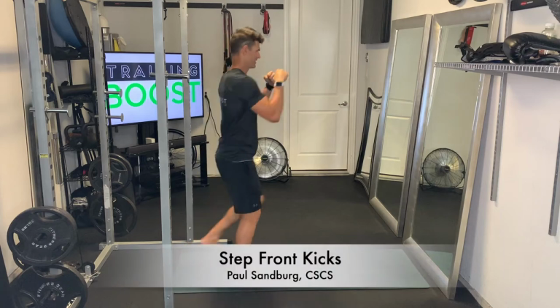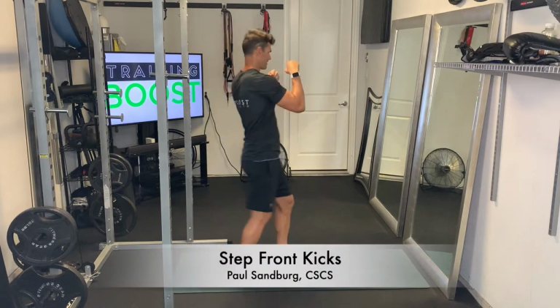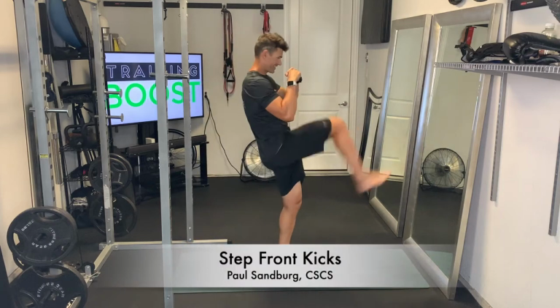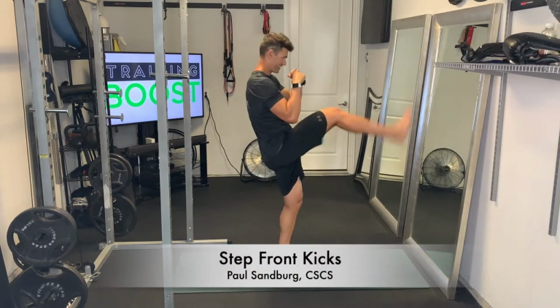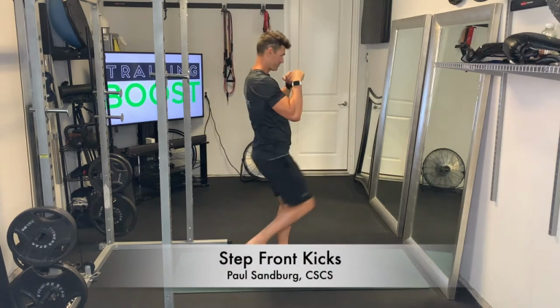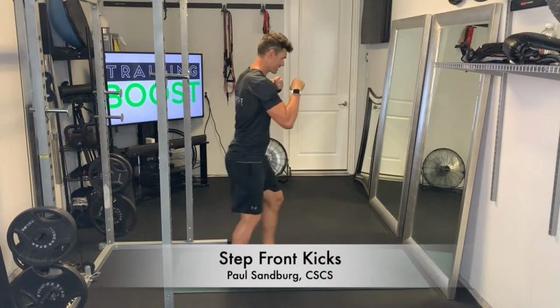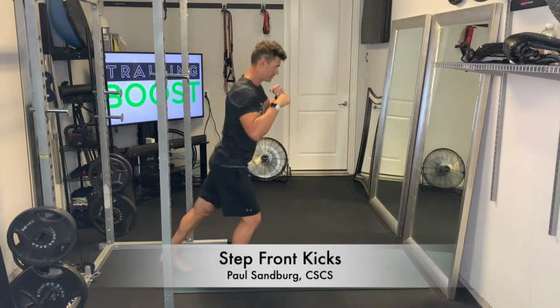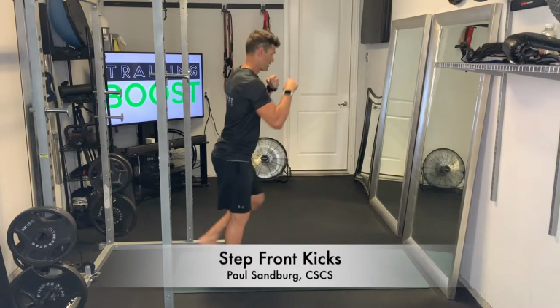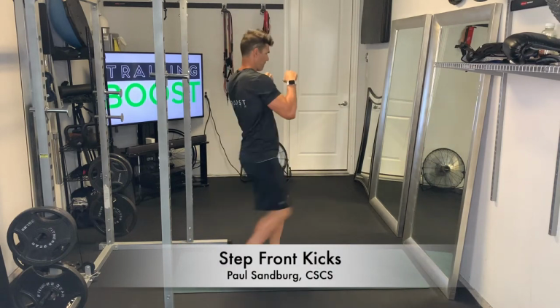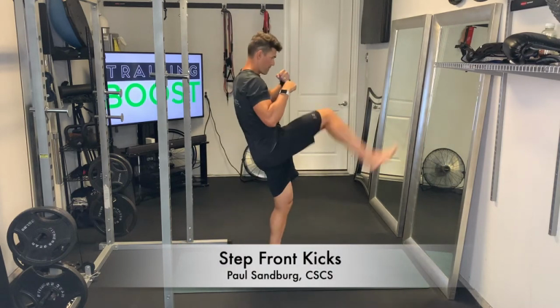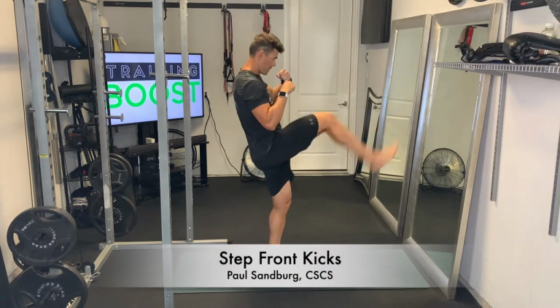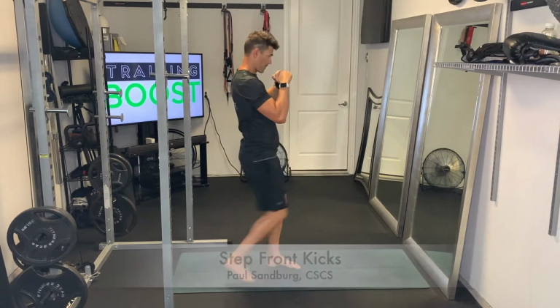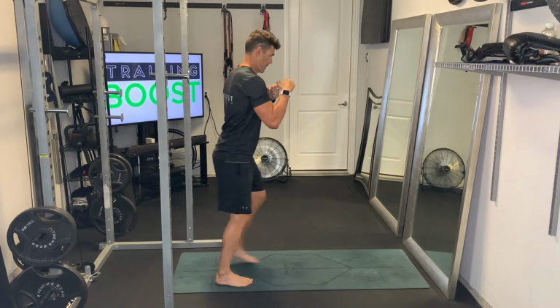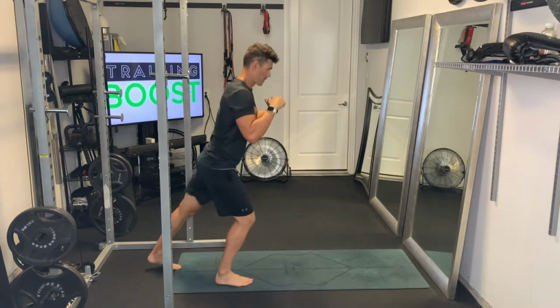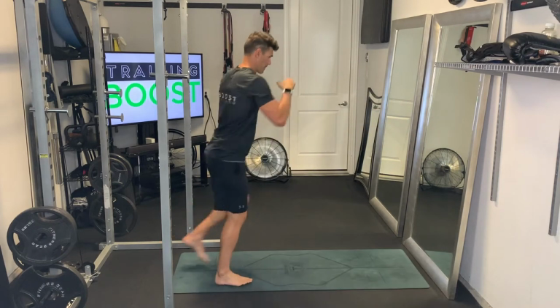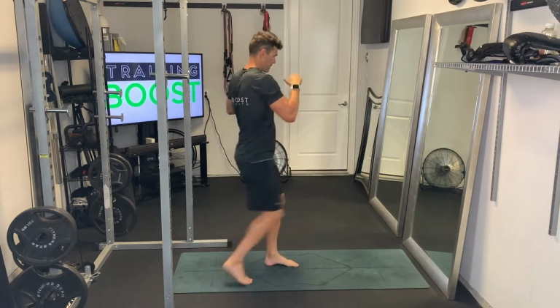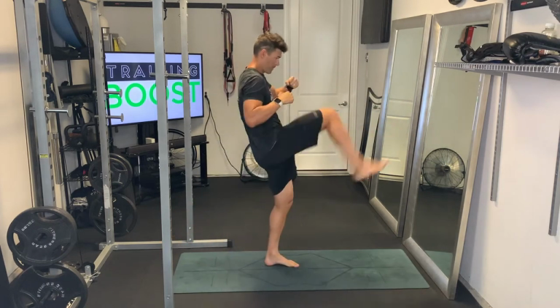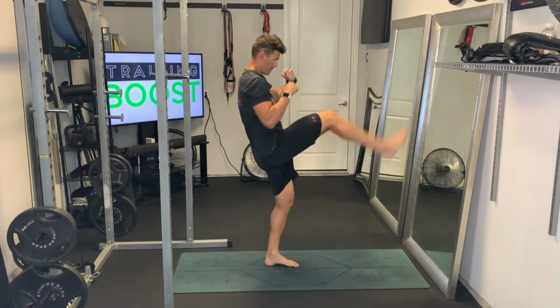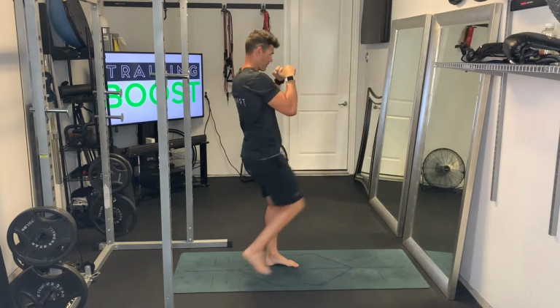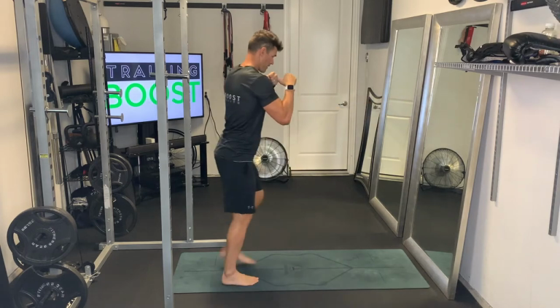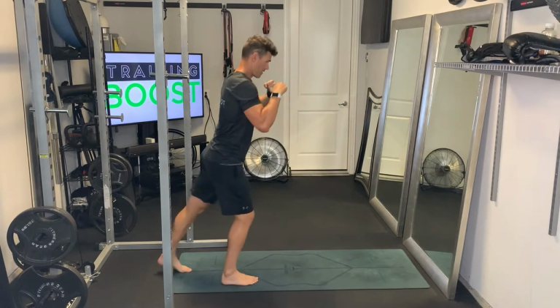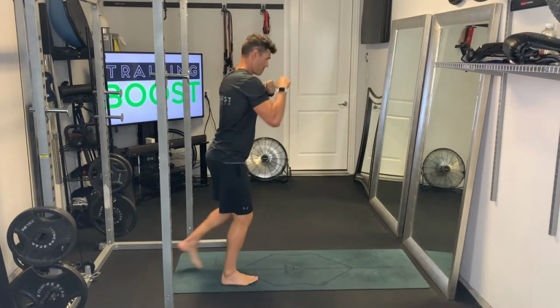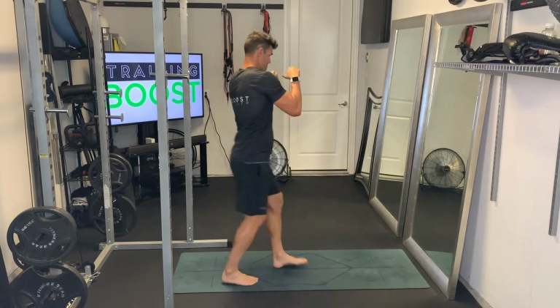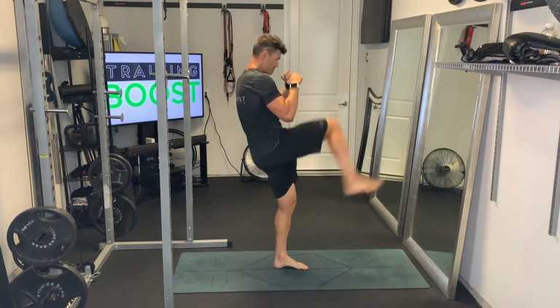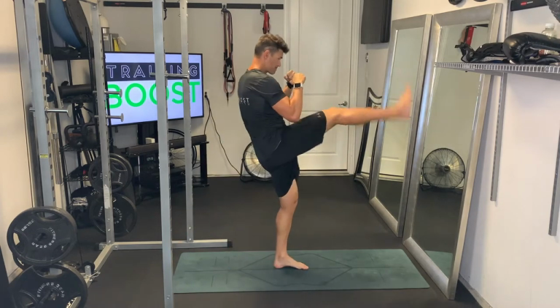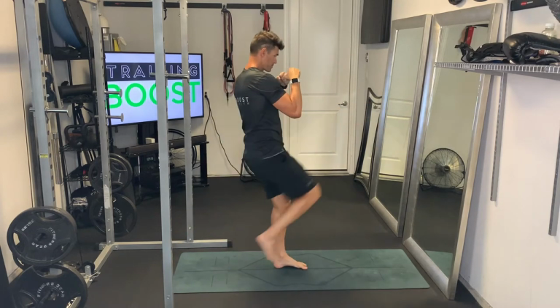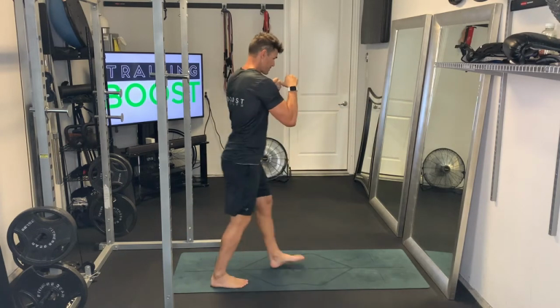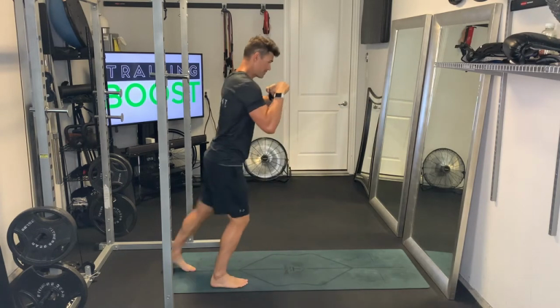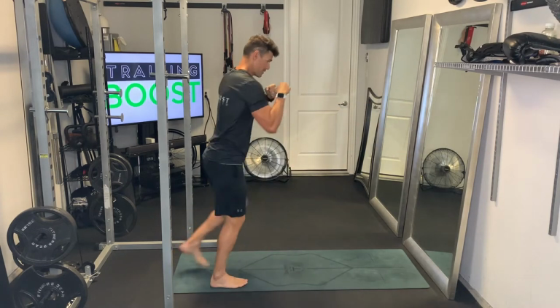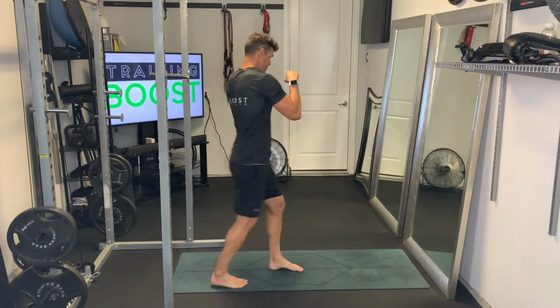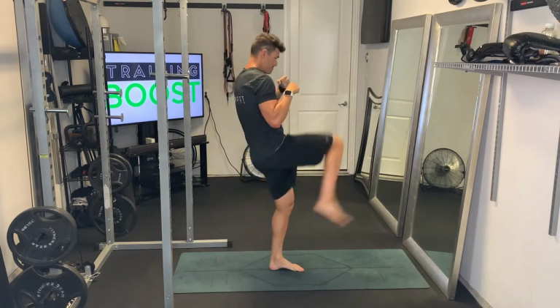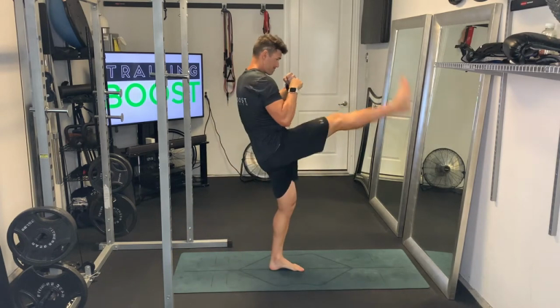These are step front kicks. Good little cardio calisthenic movement here and takes a little bit of coordination and practice to get the footwork right.